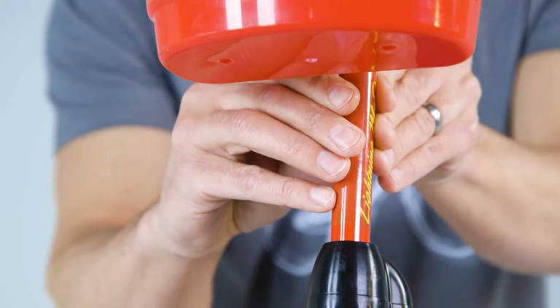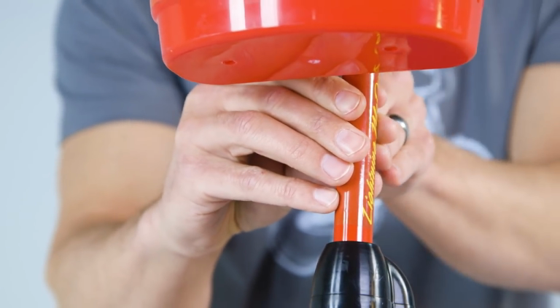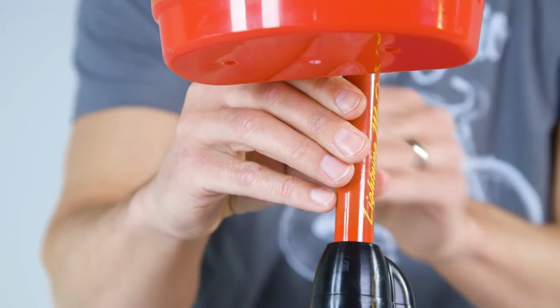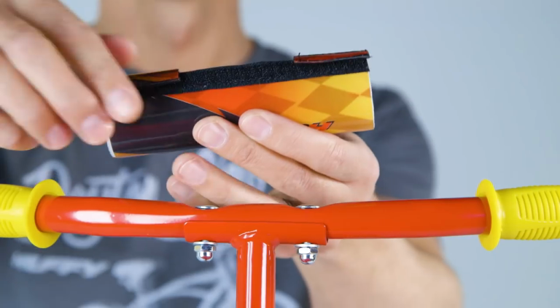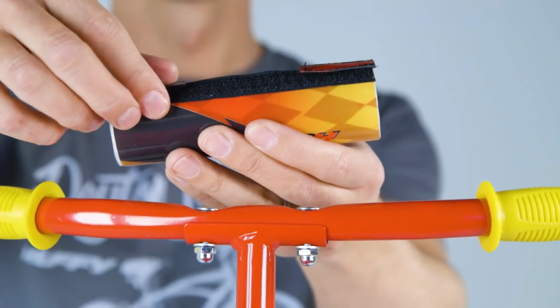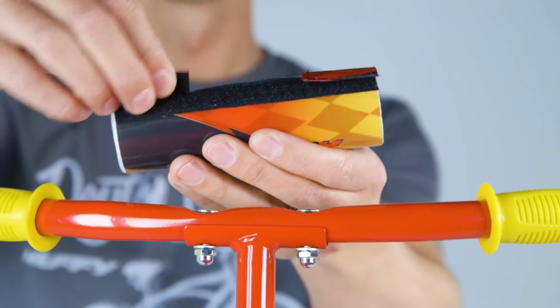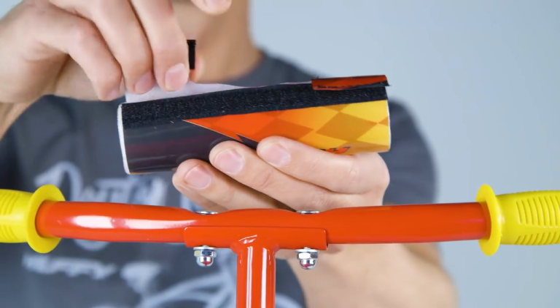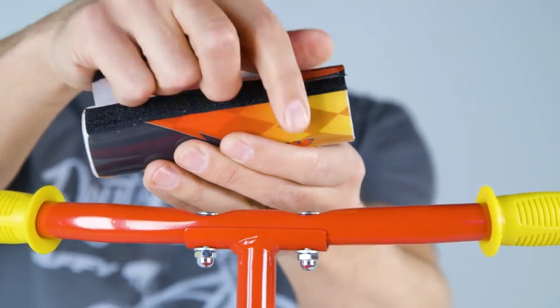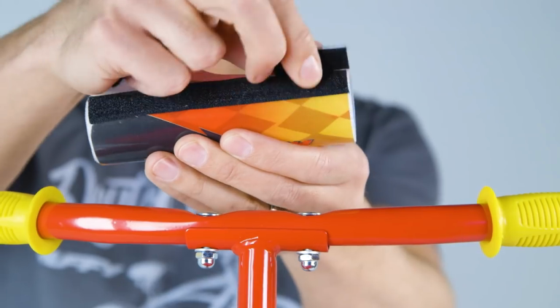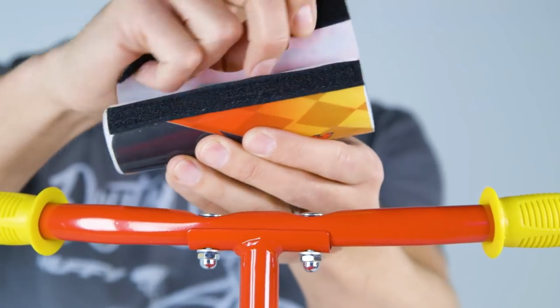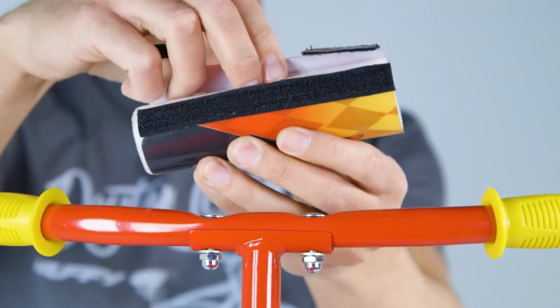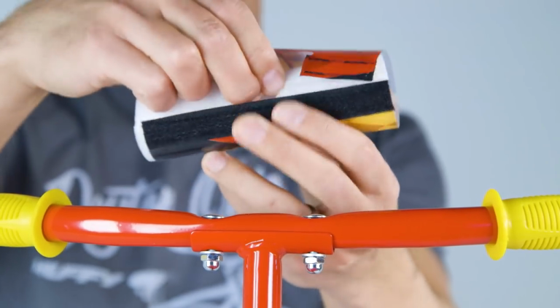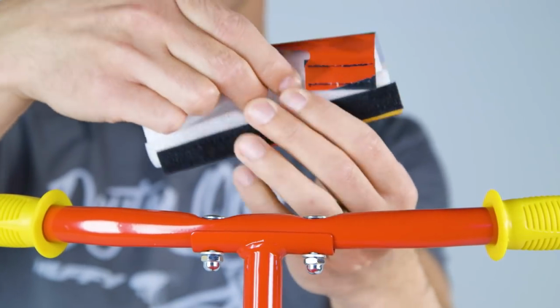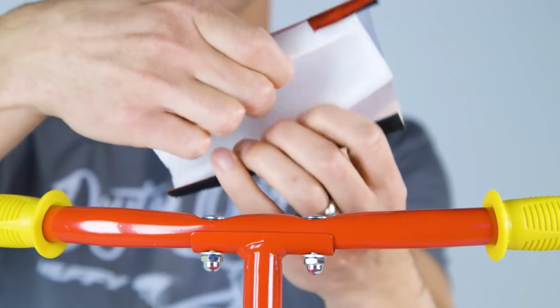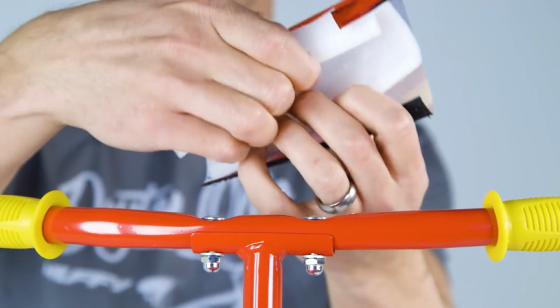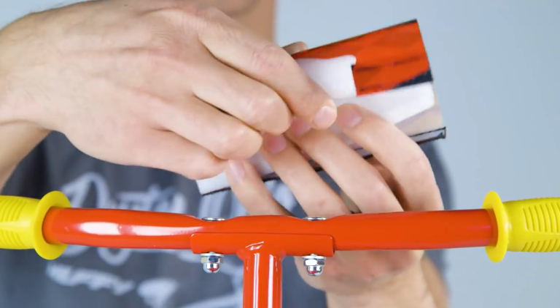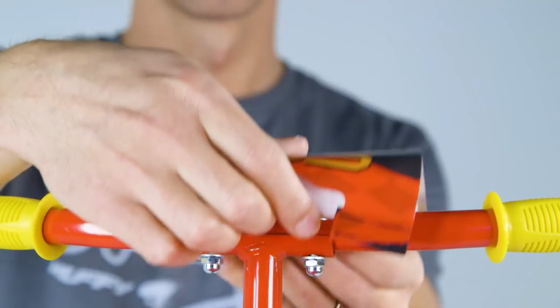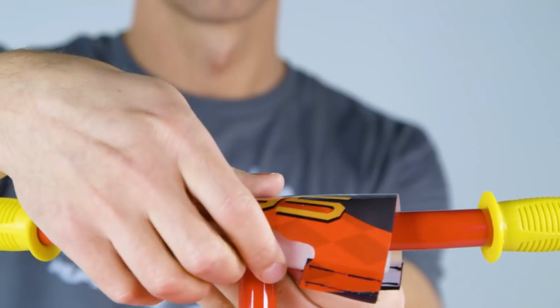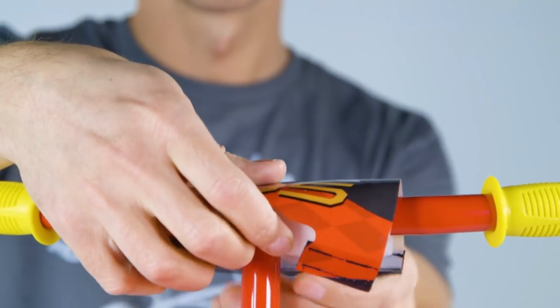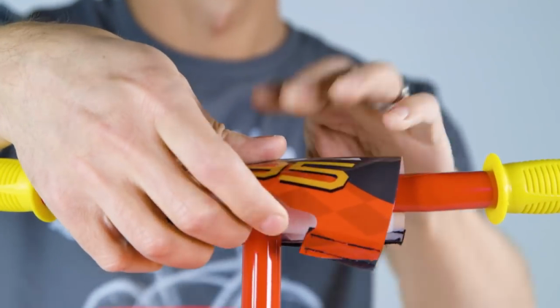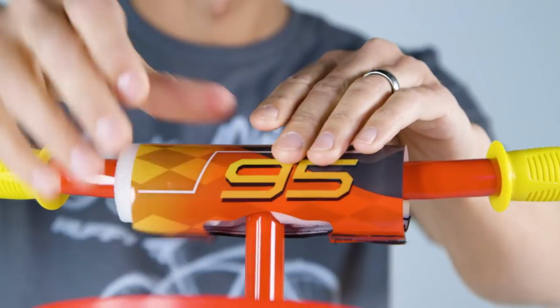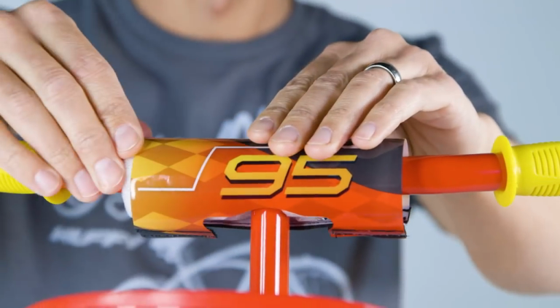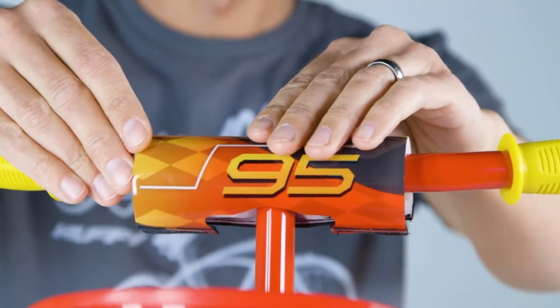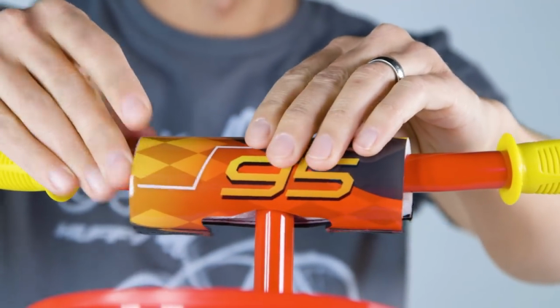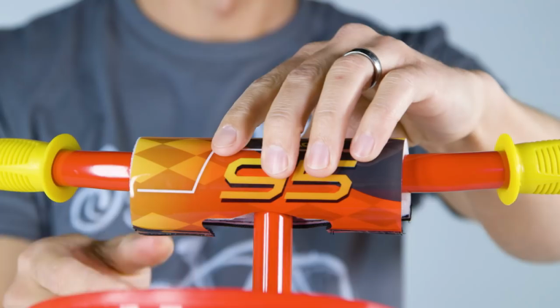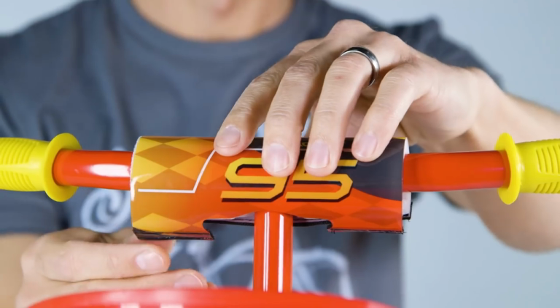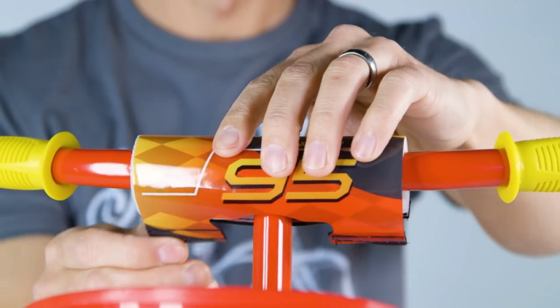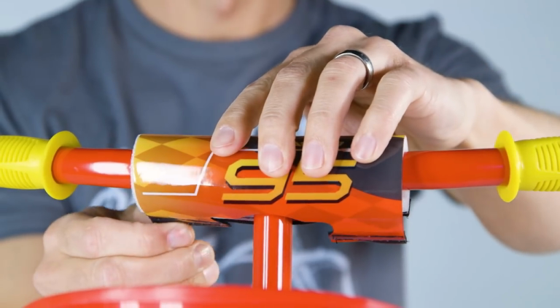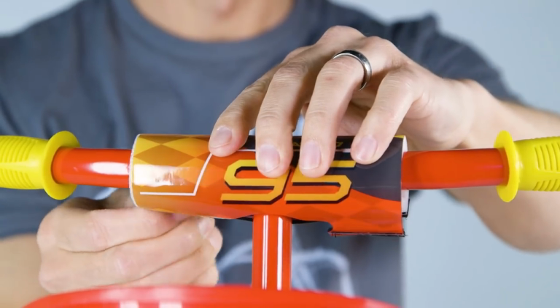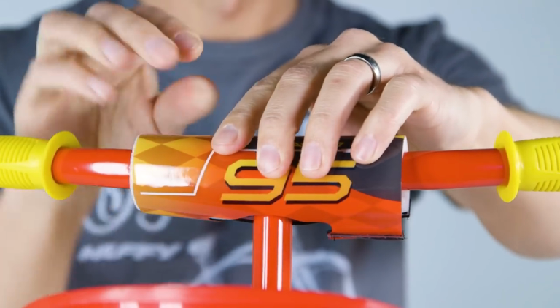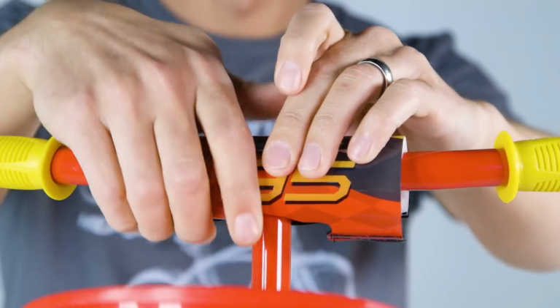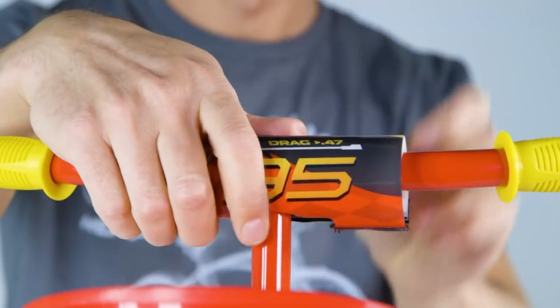Attach the handlebar pad to the handlebar by opening and placing it straight down over the handlebar and using the hook and loop straps. Fasten securely.